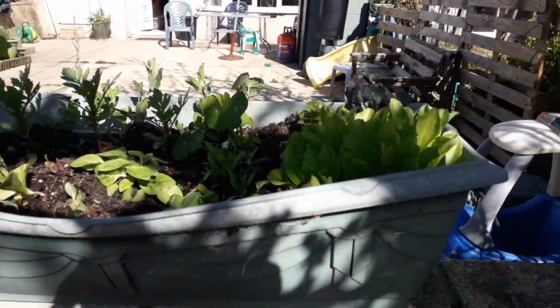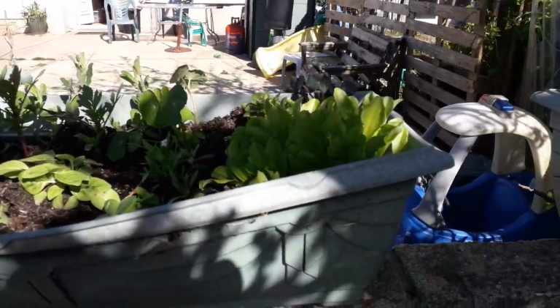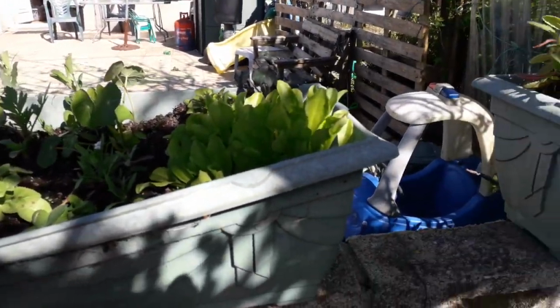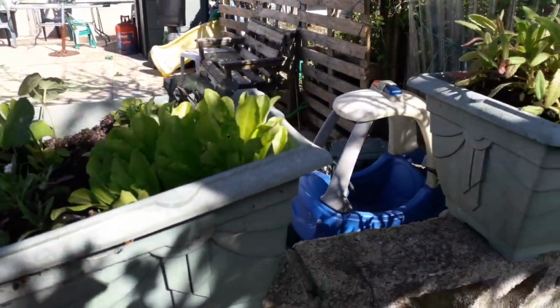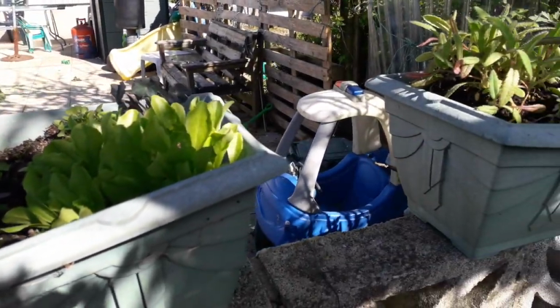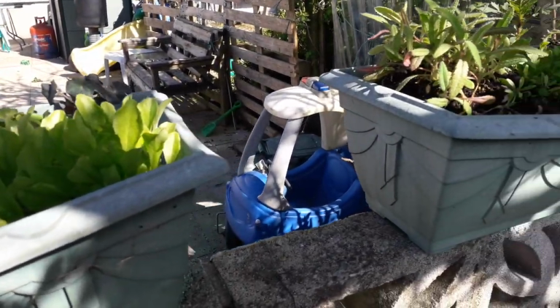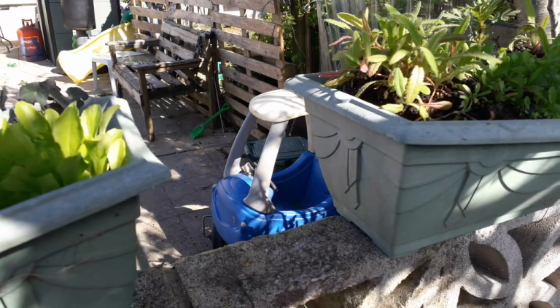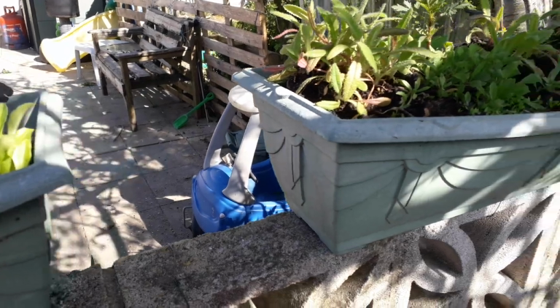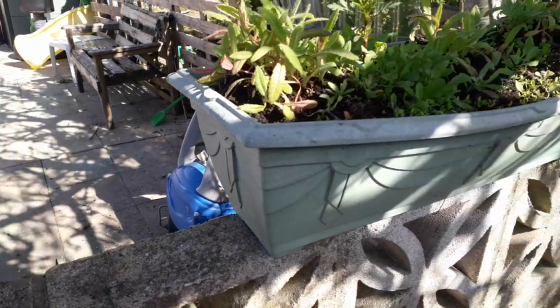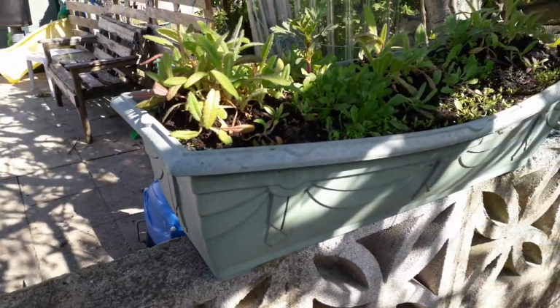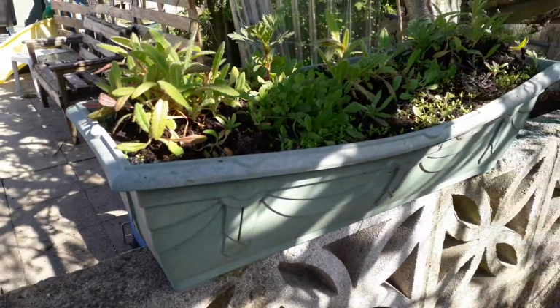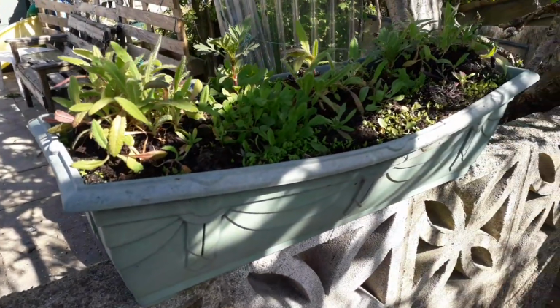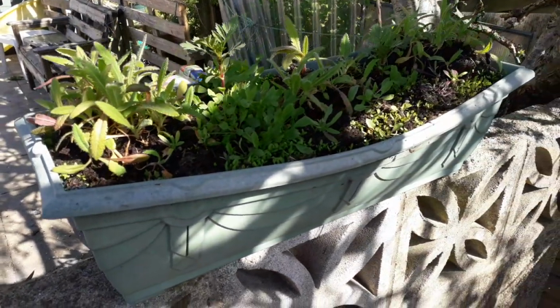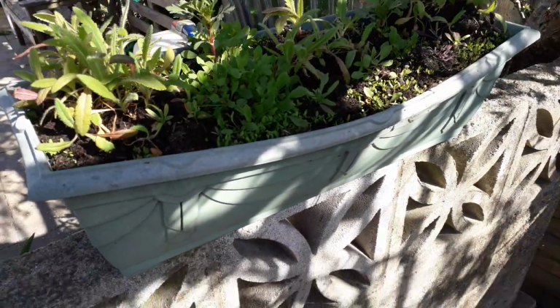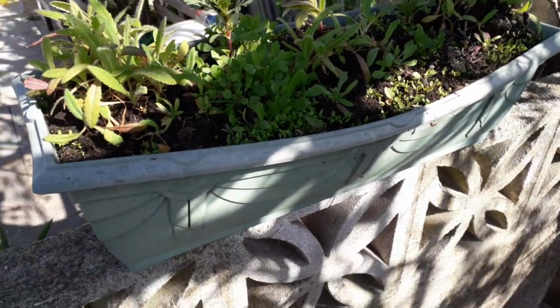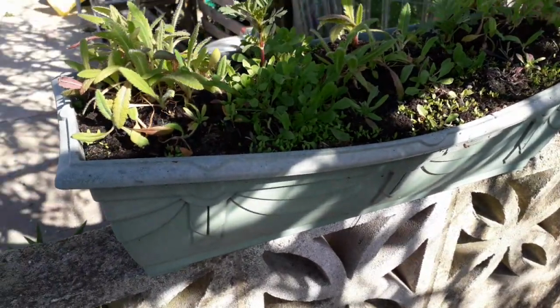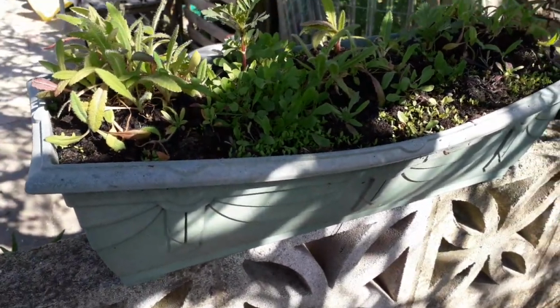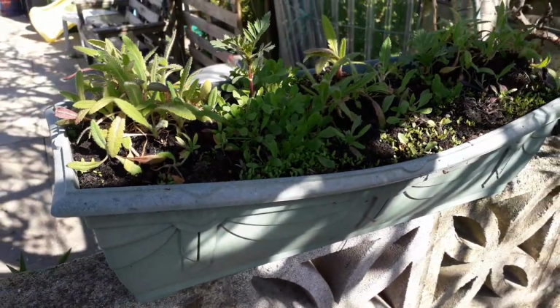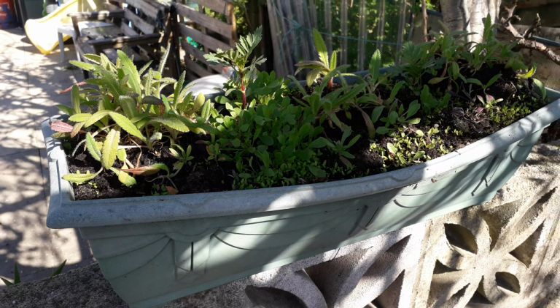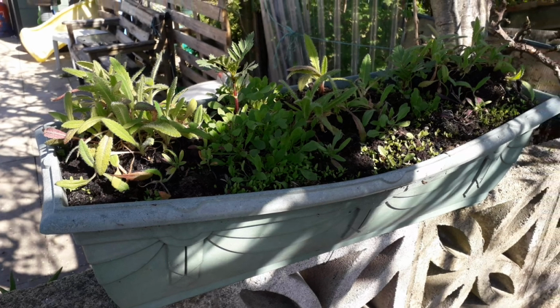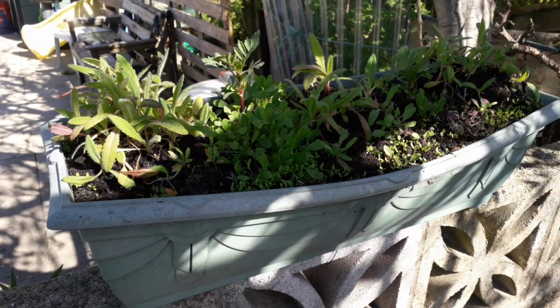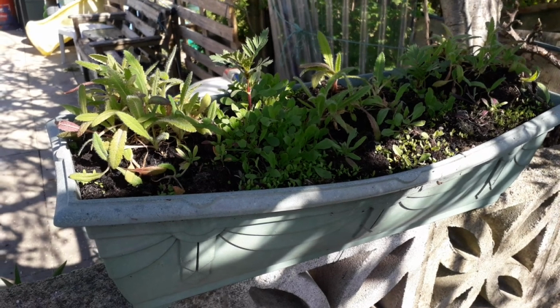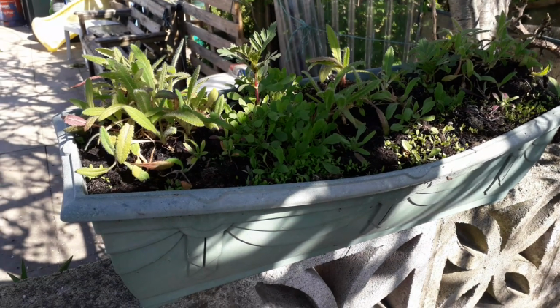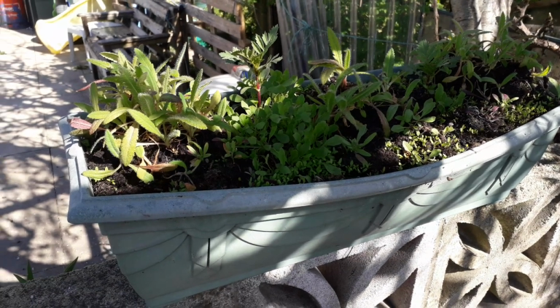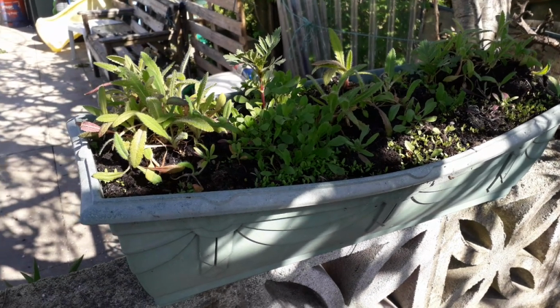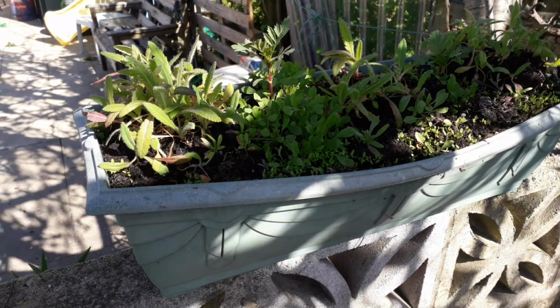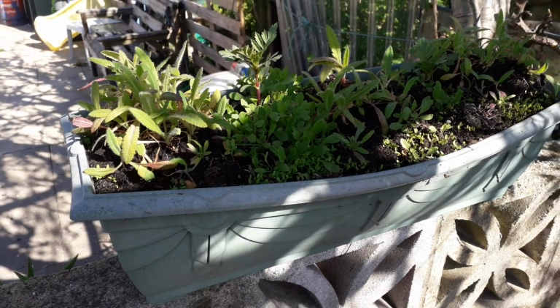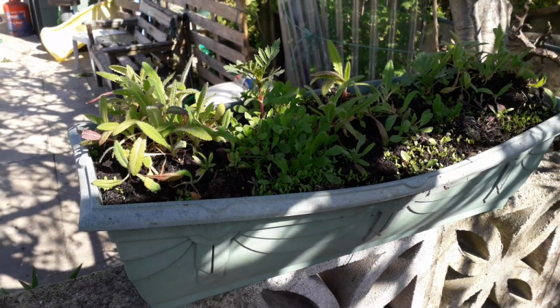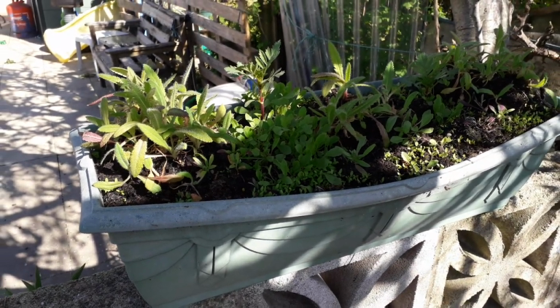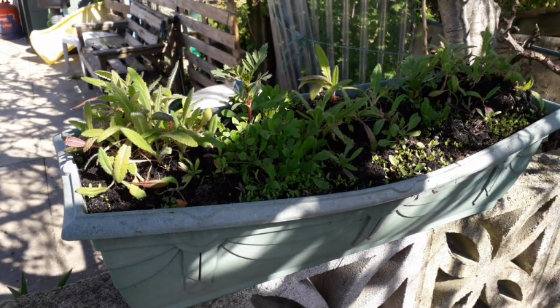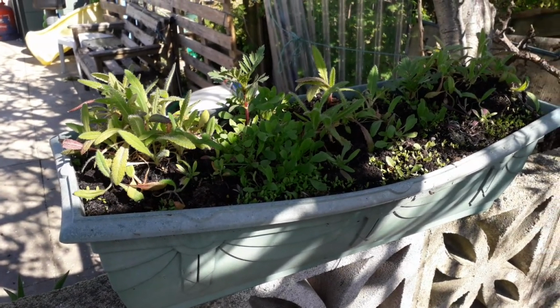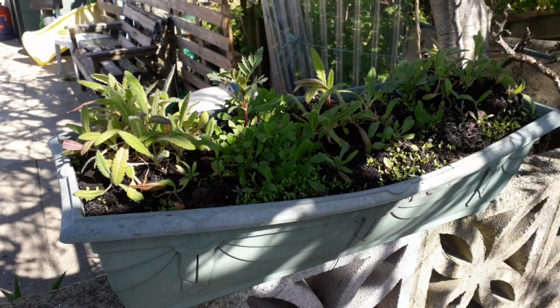There's some antirrhinum in there. This one here mainly contains poppies — red poppies — which I salvaged from seeds from last year.